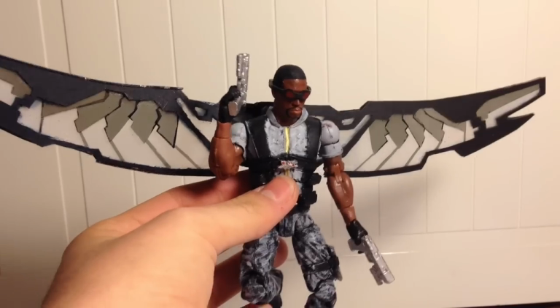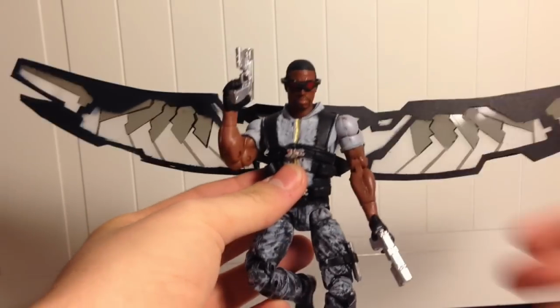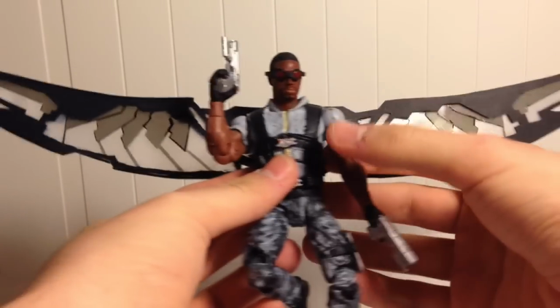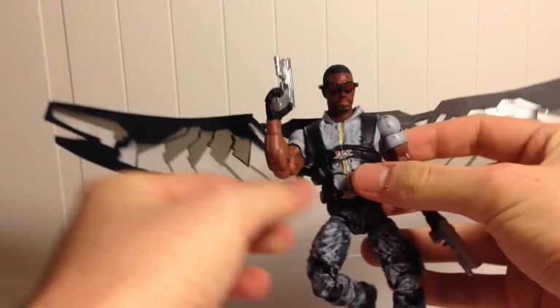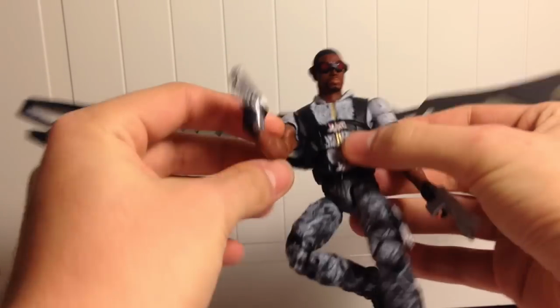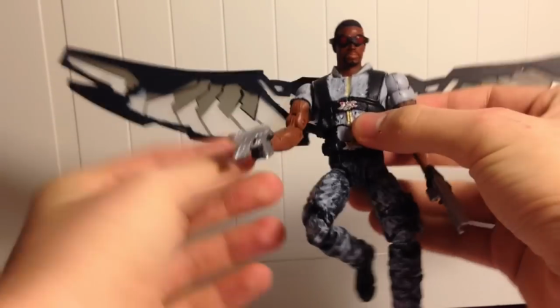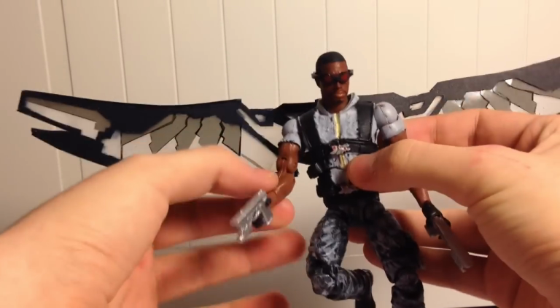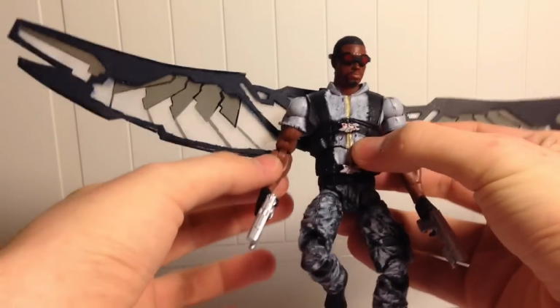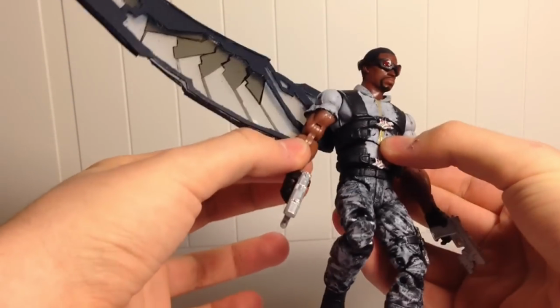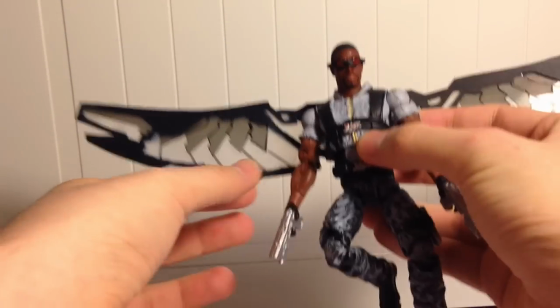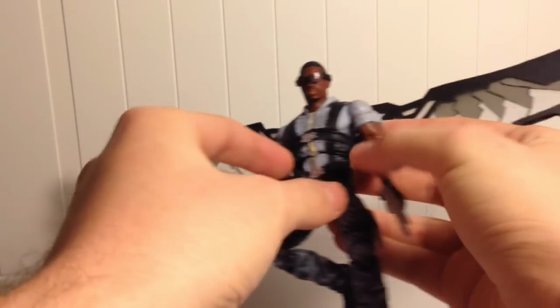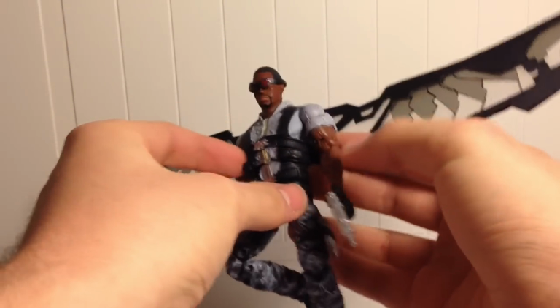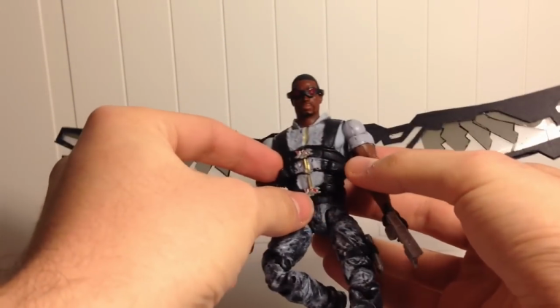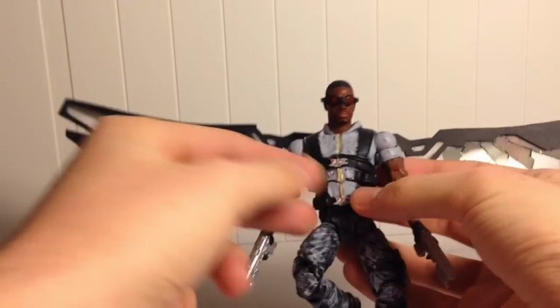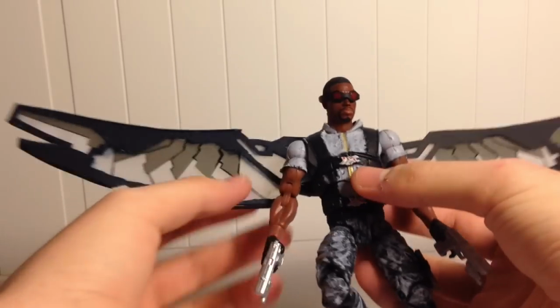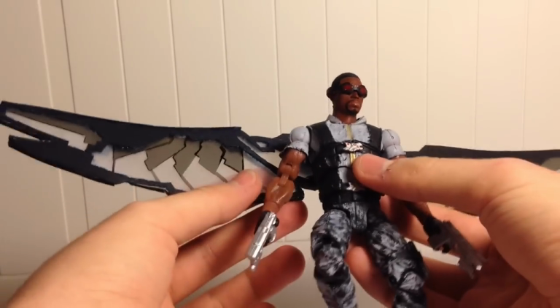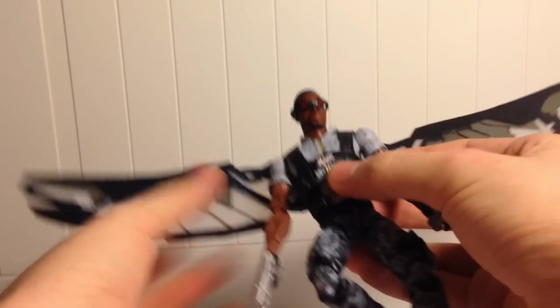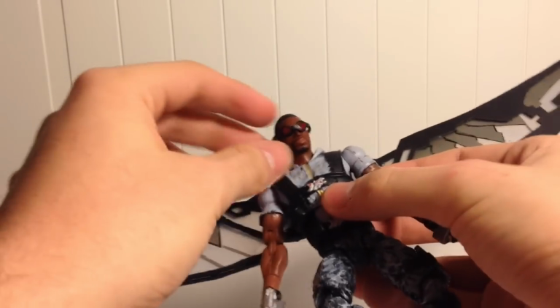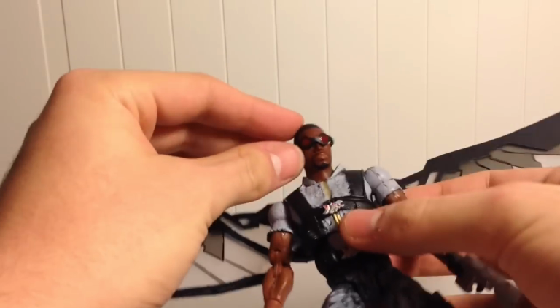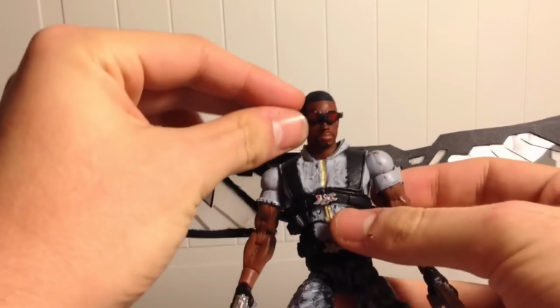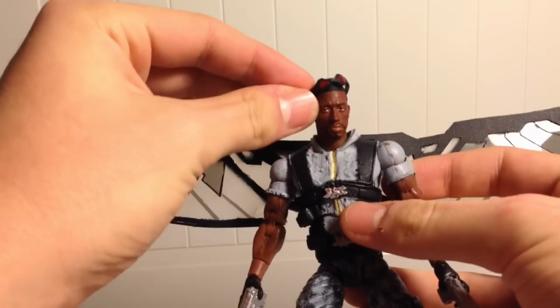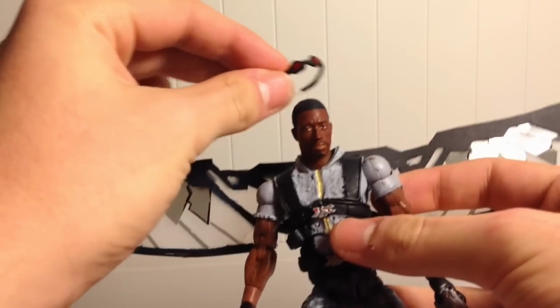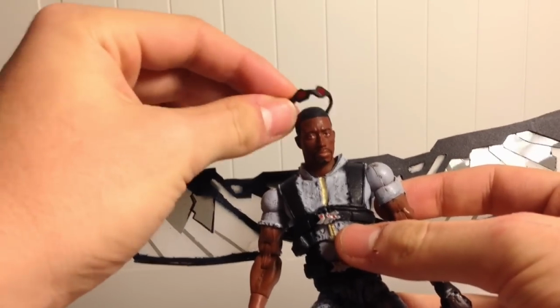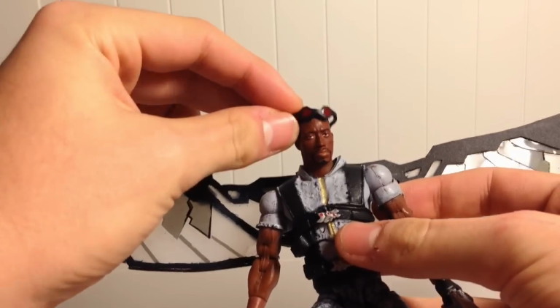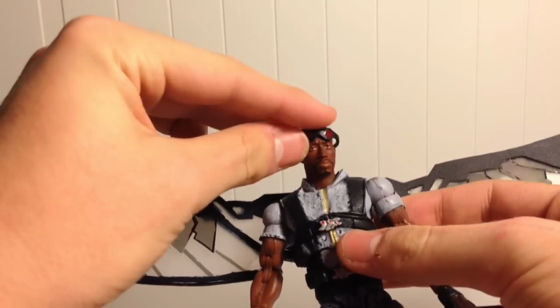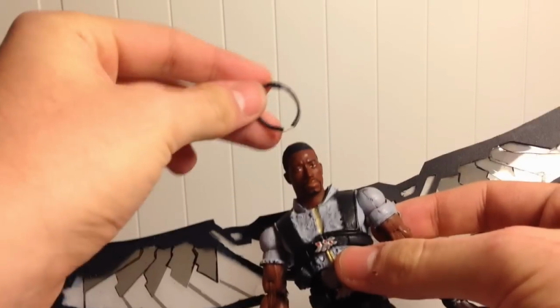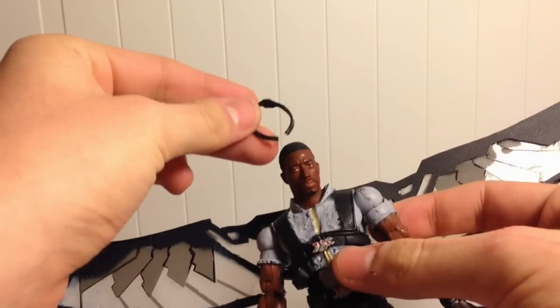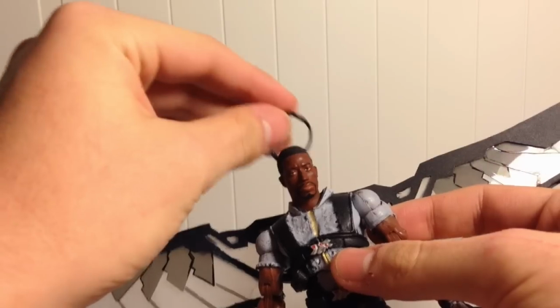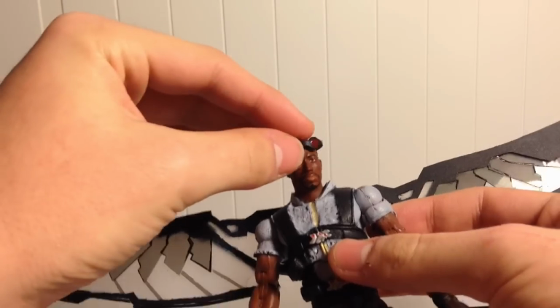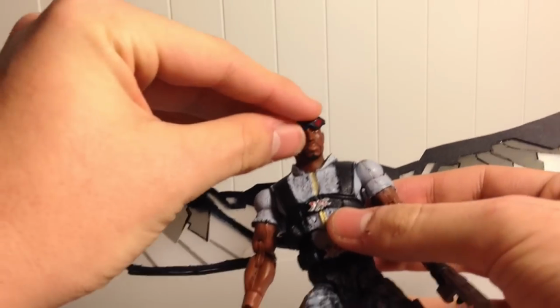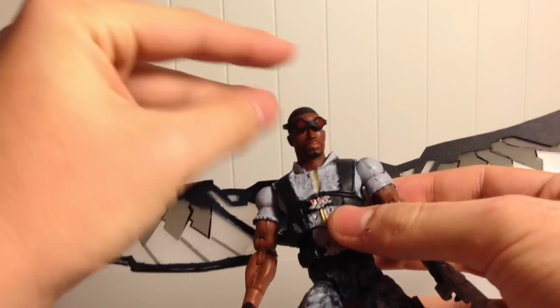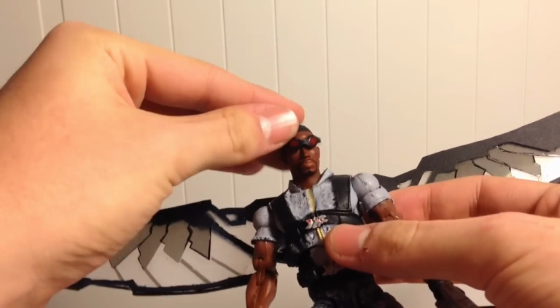The figure is based off of the Toy Biz Blade figure, just with a lot of modification. I included removable goggles, which have a rubber band at the back so you don't have to worry about them breaking.